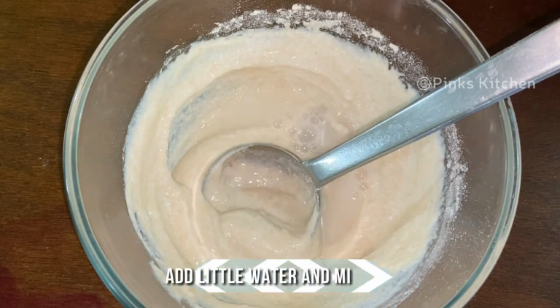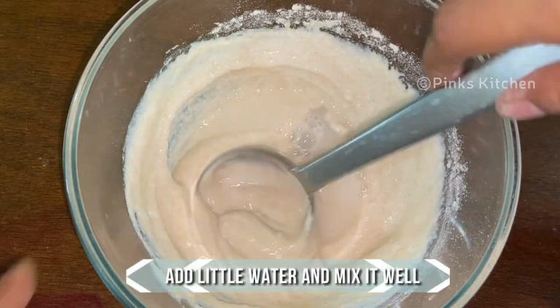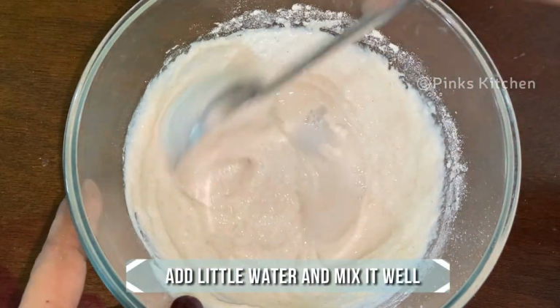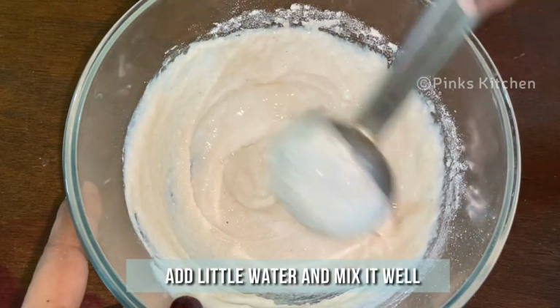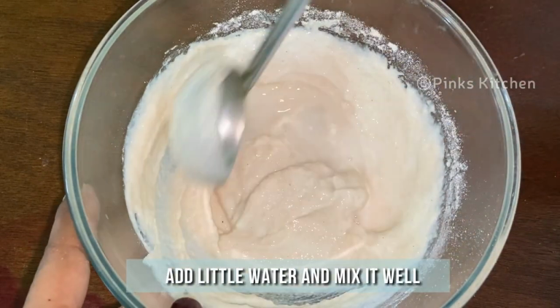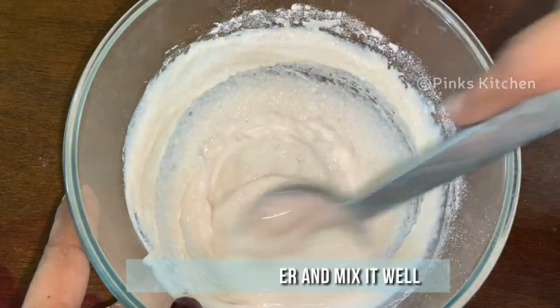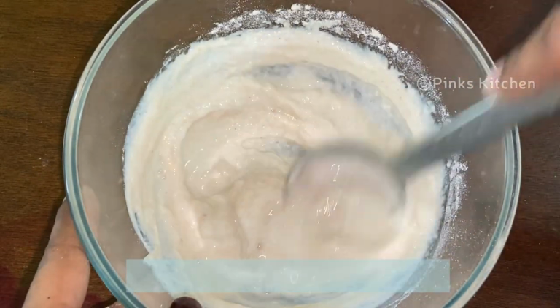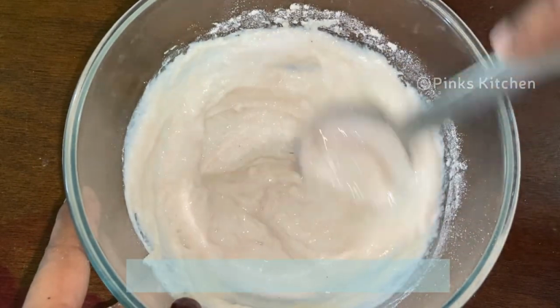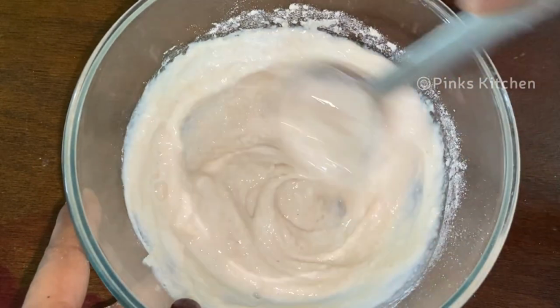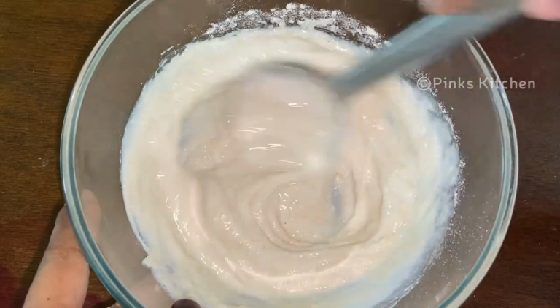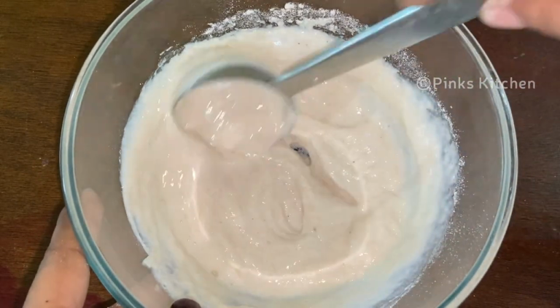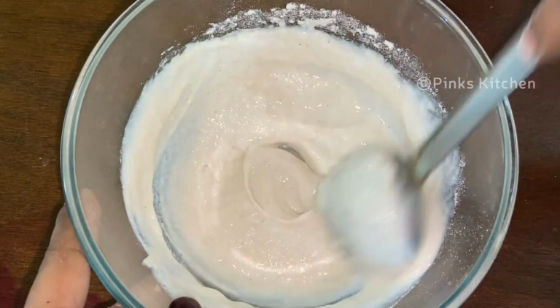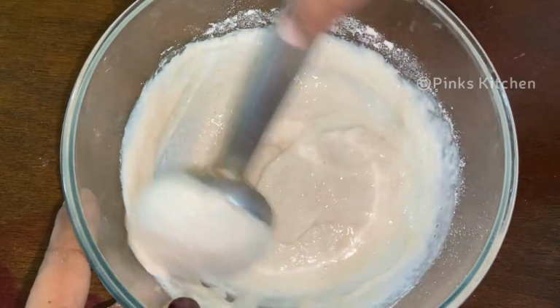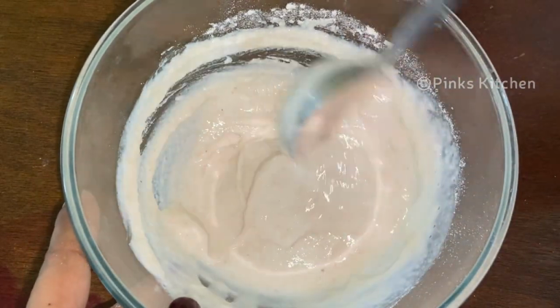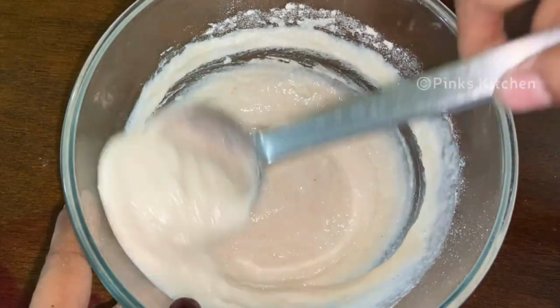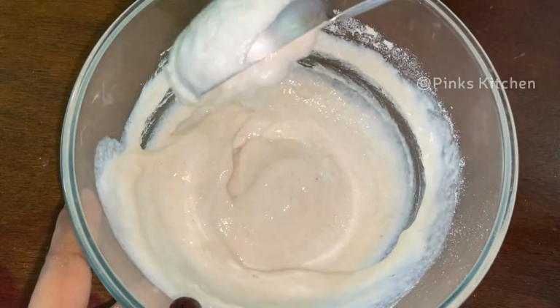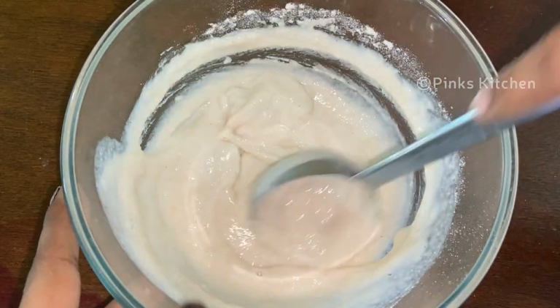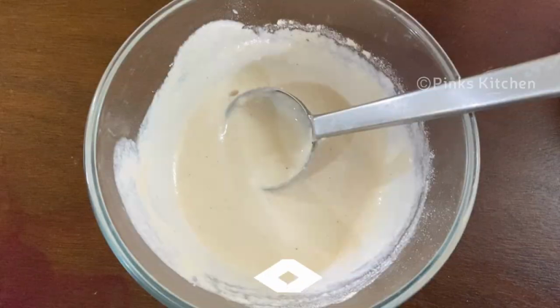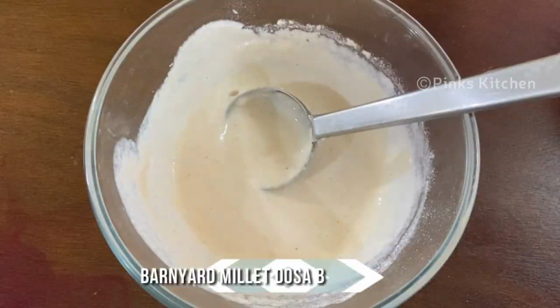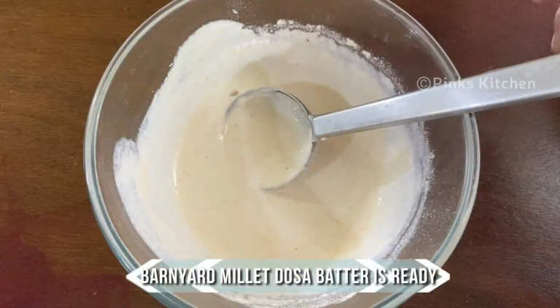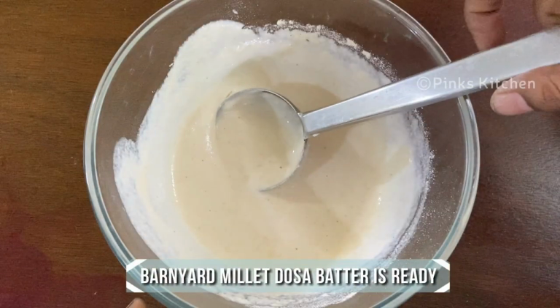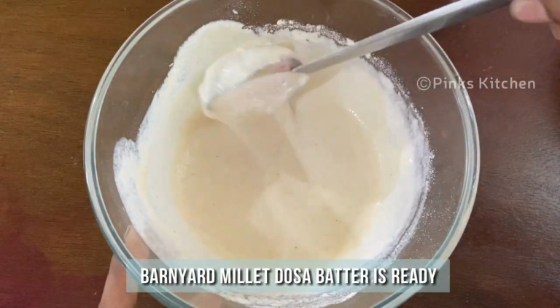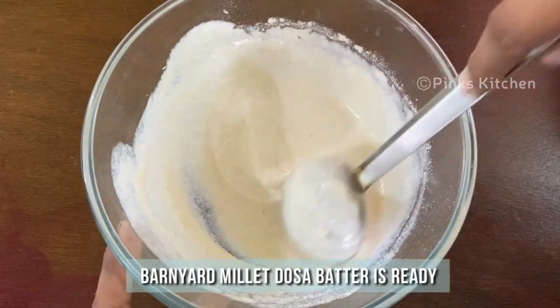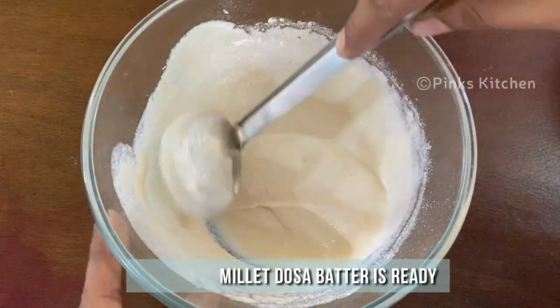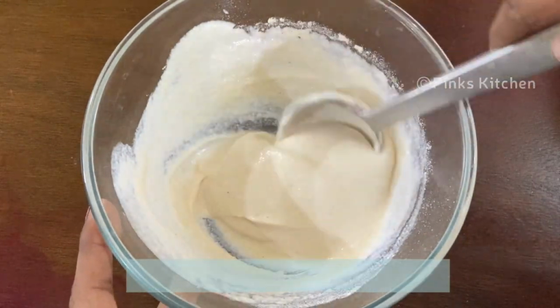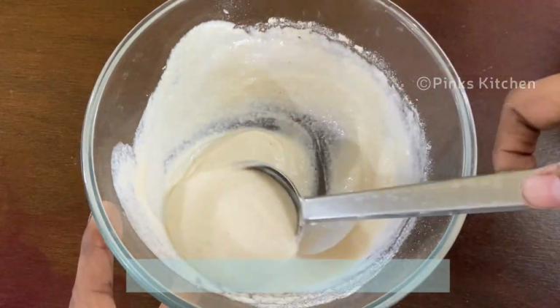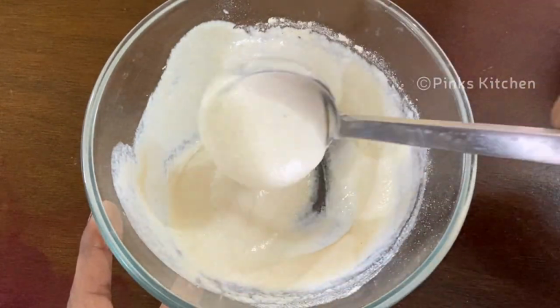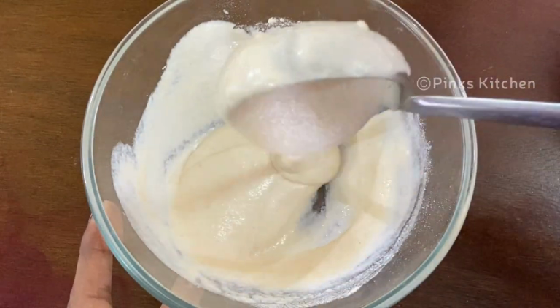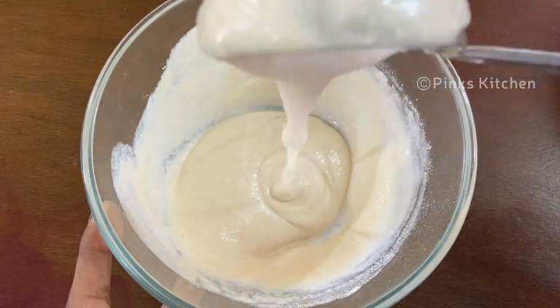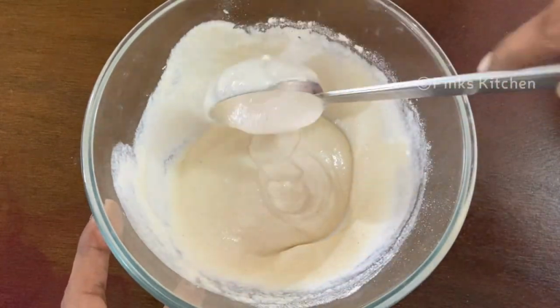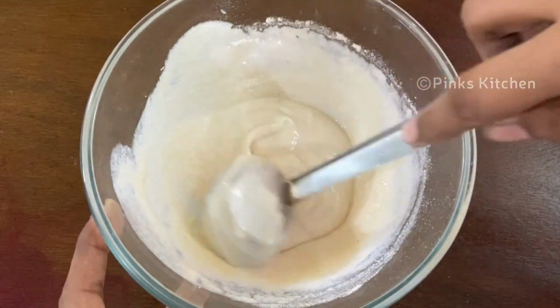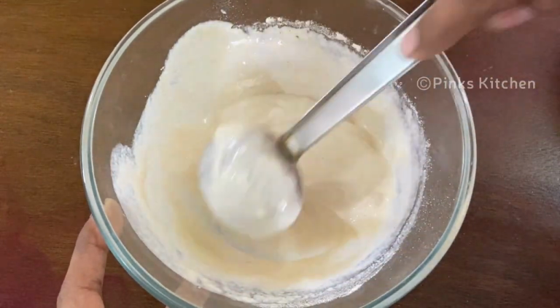Then add 2 tbsp of water and mix it well. Now our Barnyard Millet dosa batter is ready. Let's go and check out how to make the dosa.